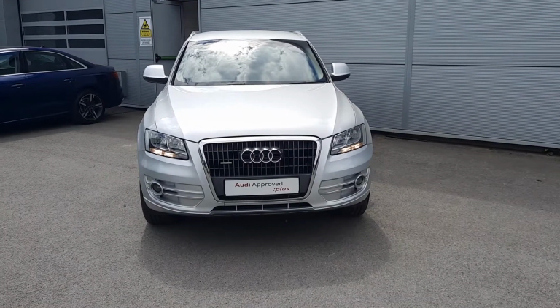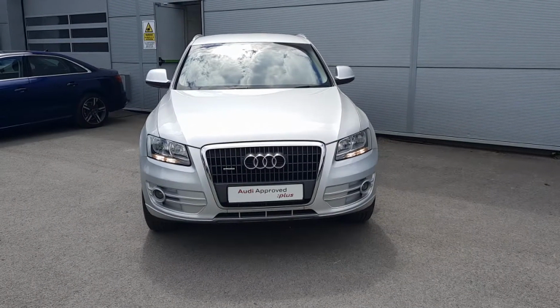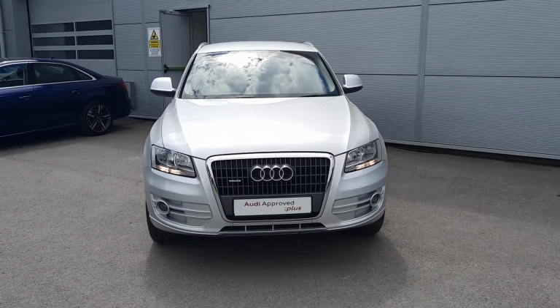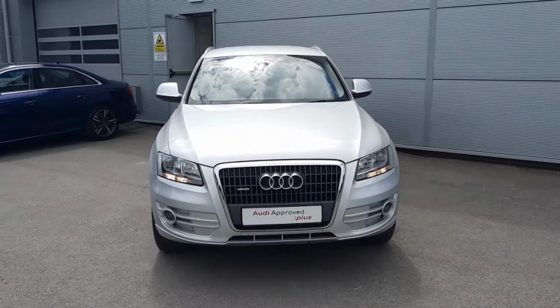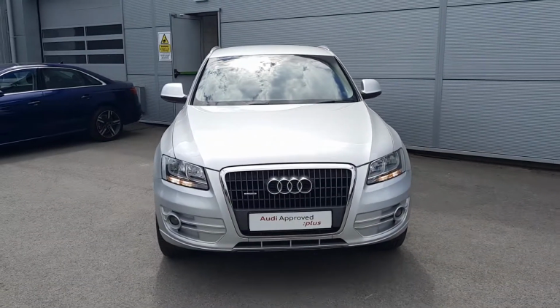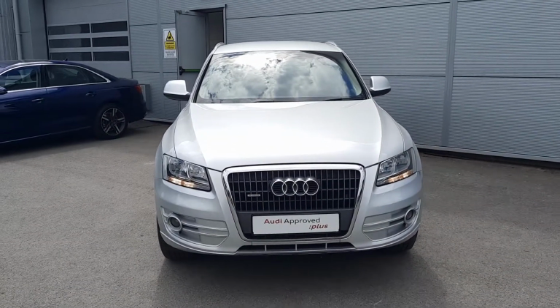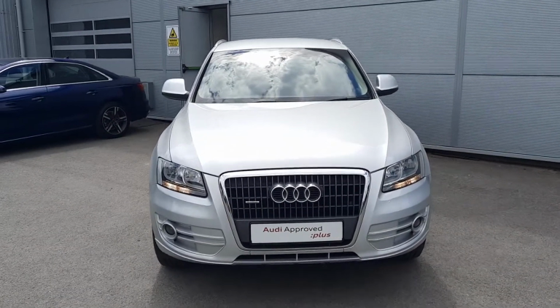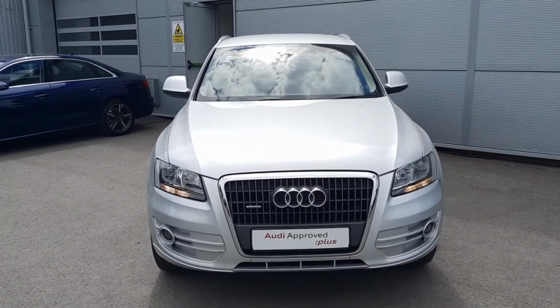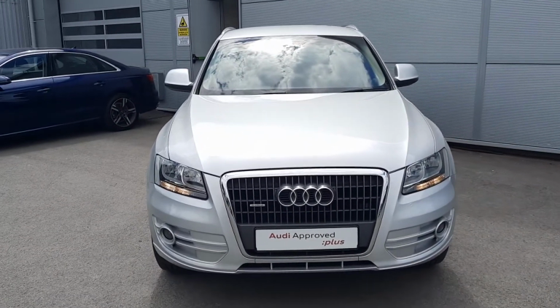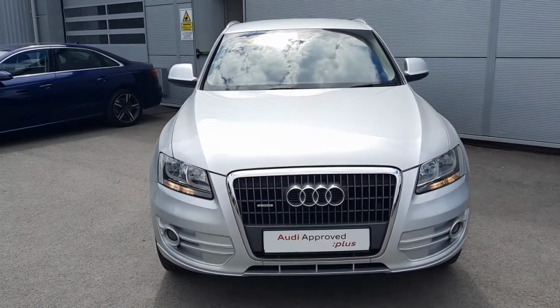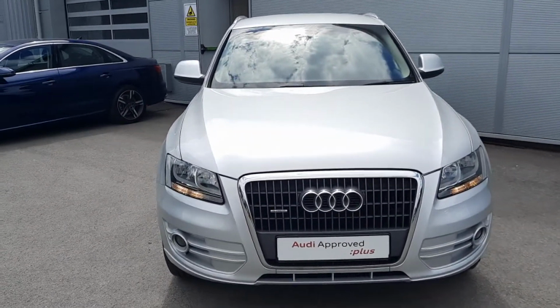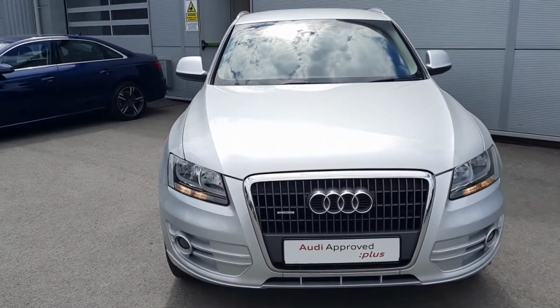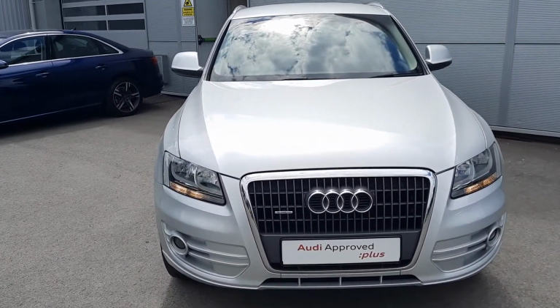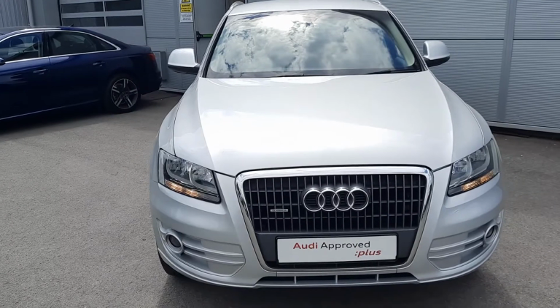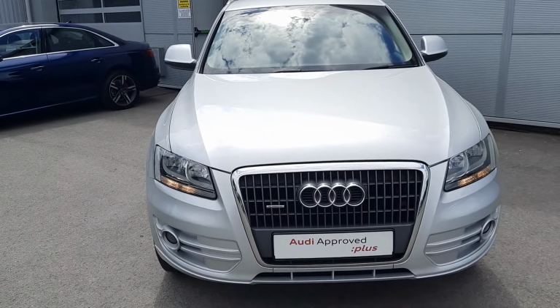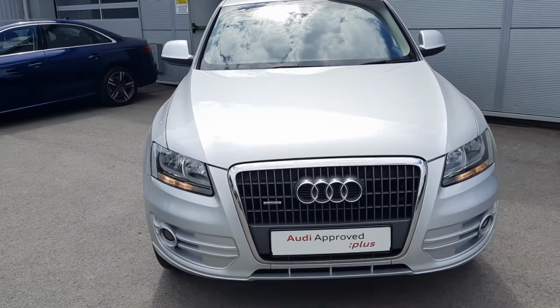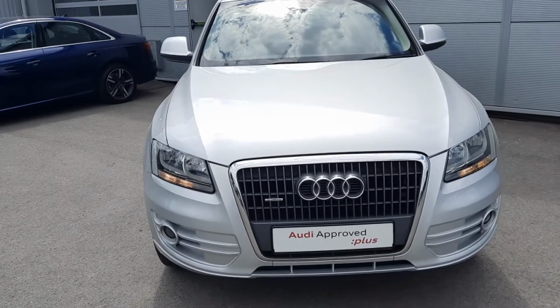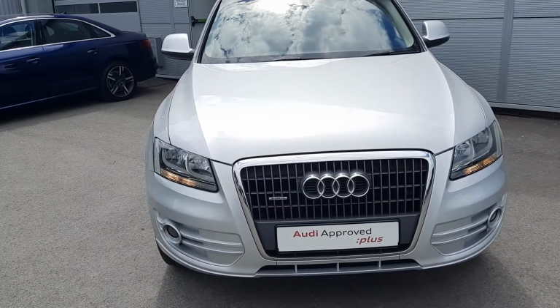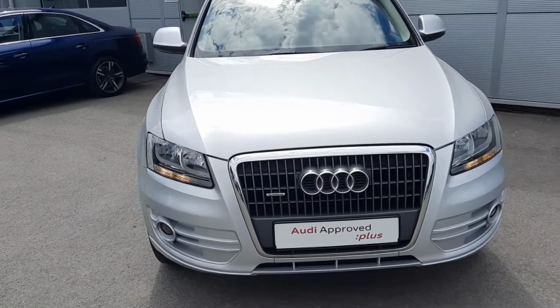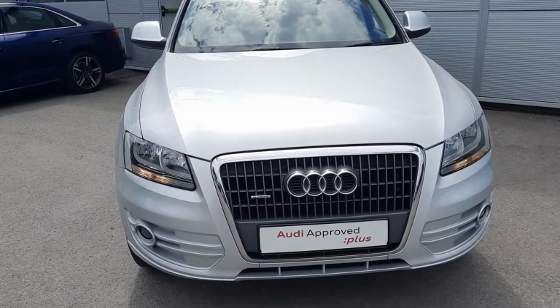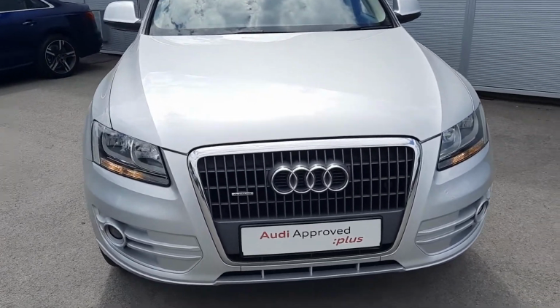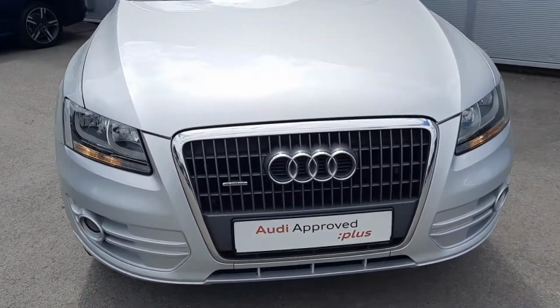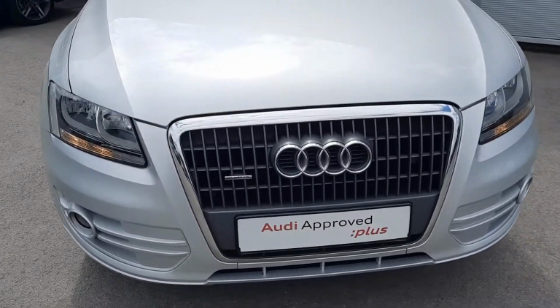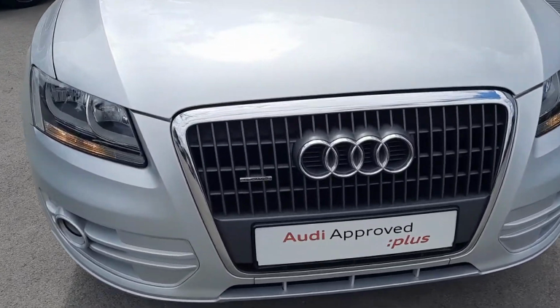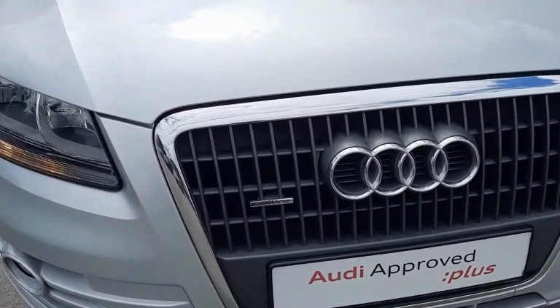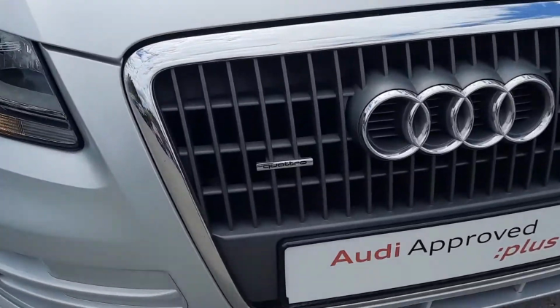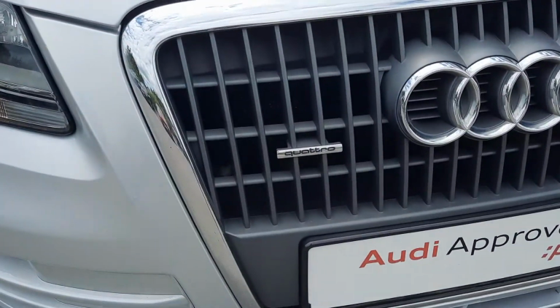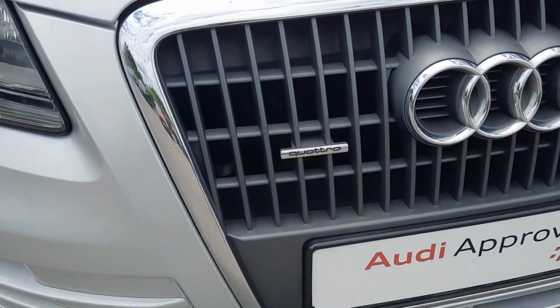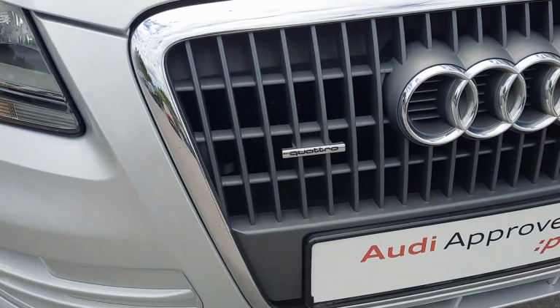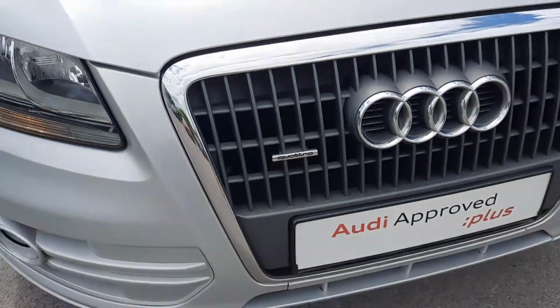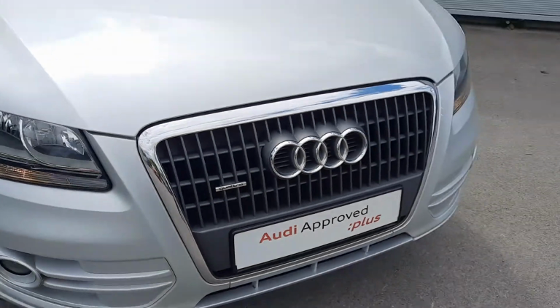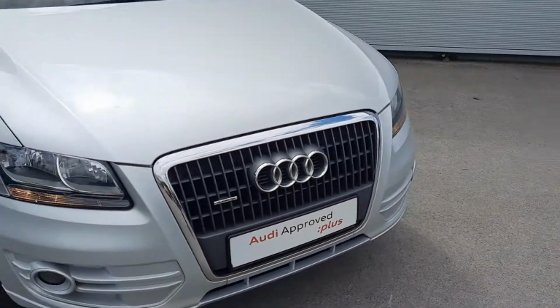Around the front you've got your daytime running lights, you've got your single frame Audi grille that wraps around, and you've got the Quattro badging, which is on the inside of the grille.